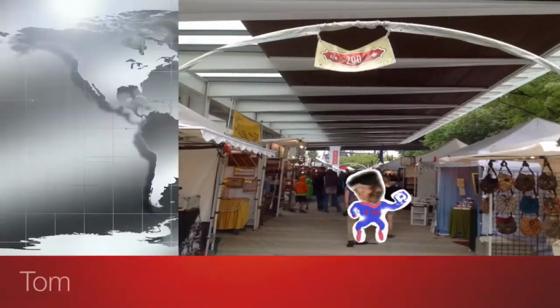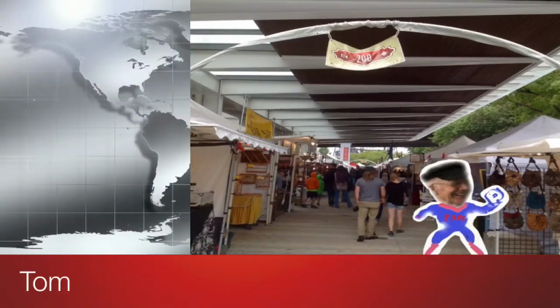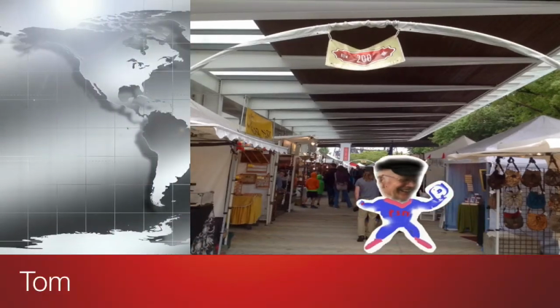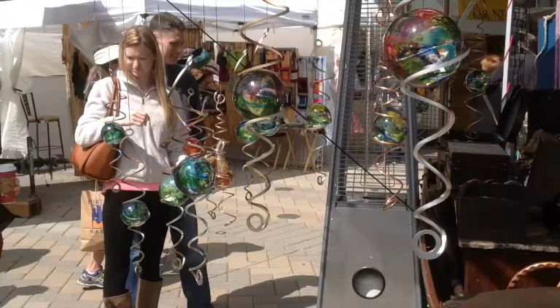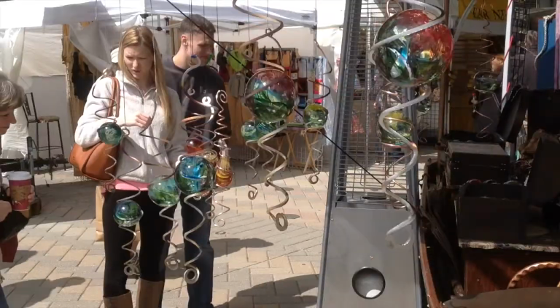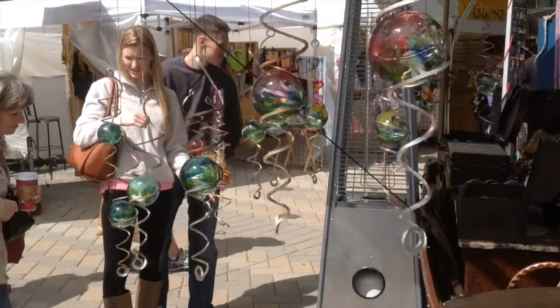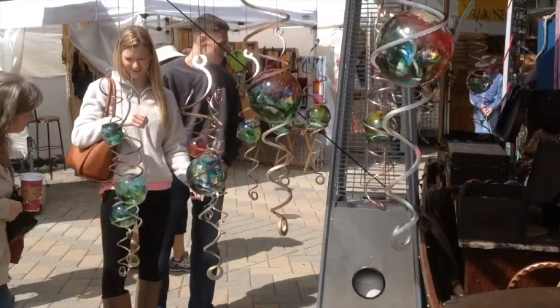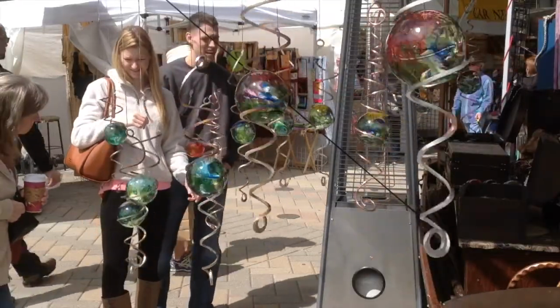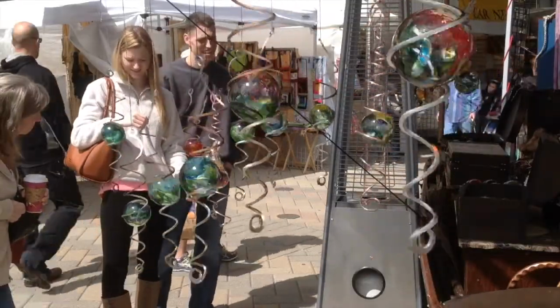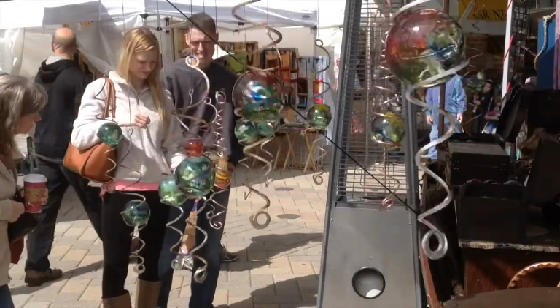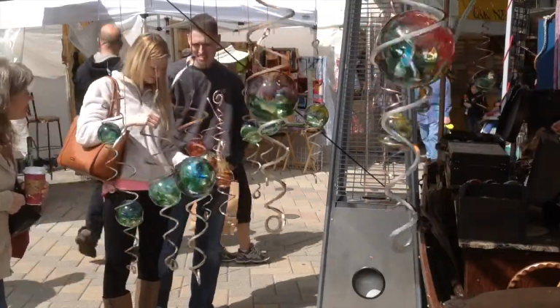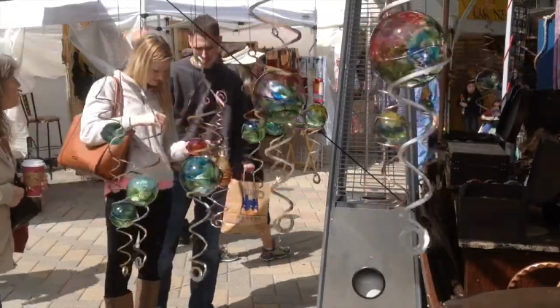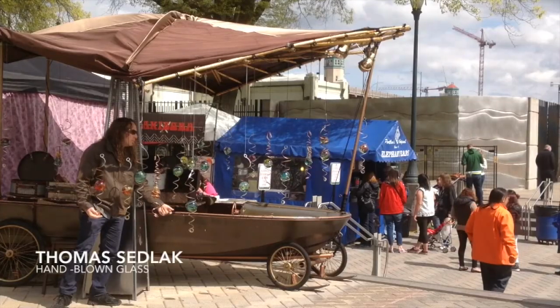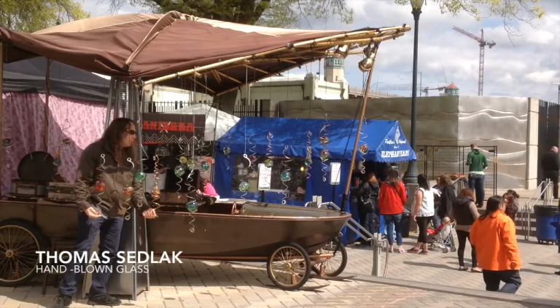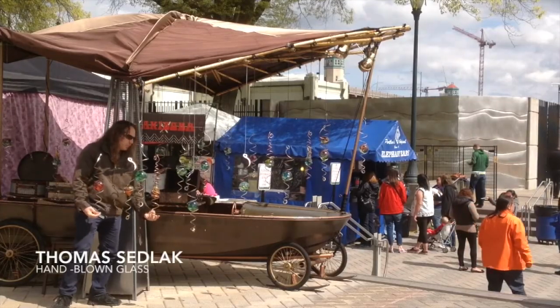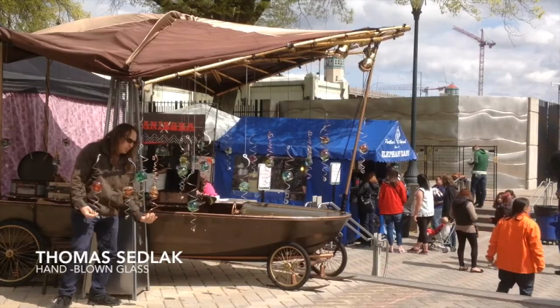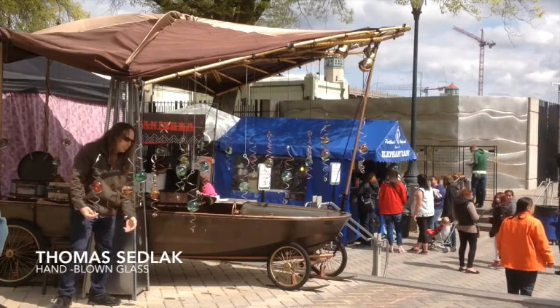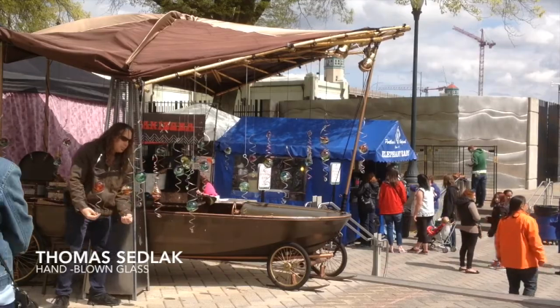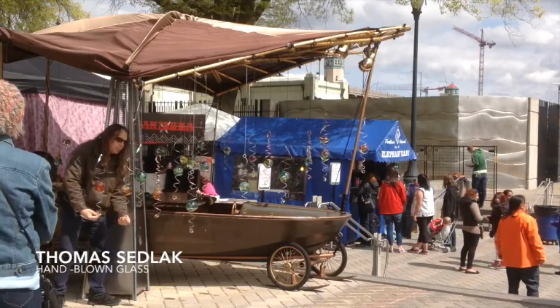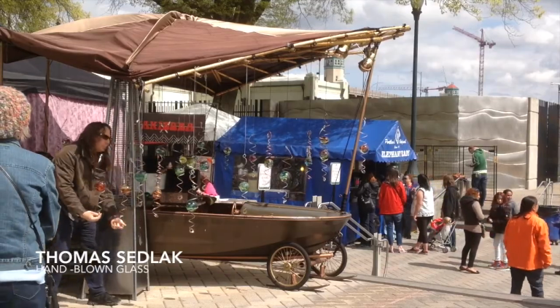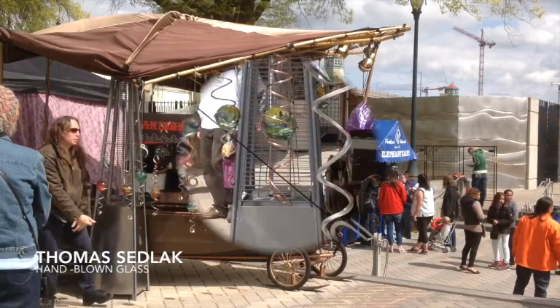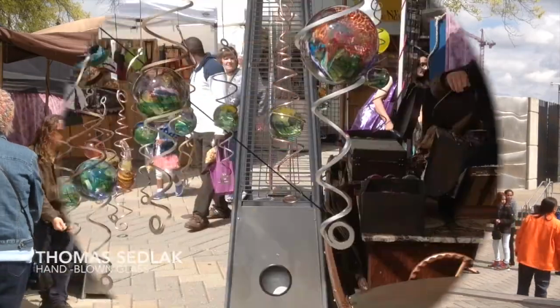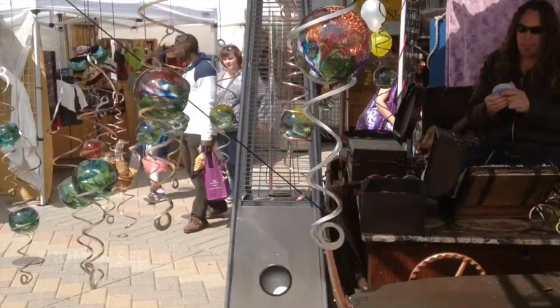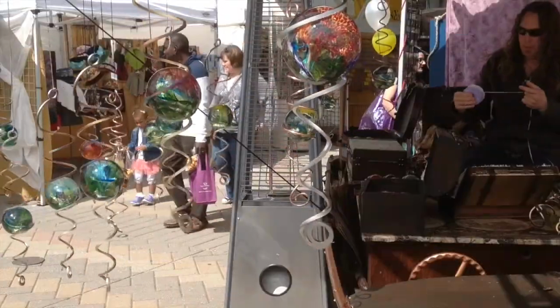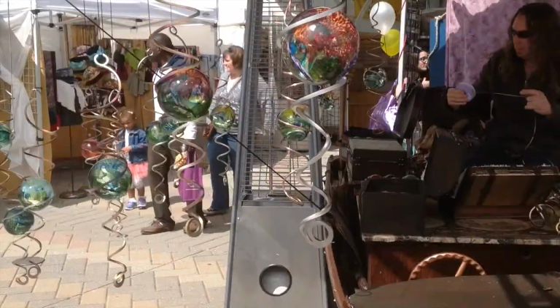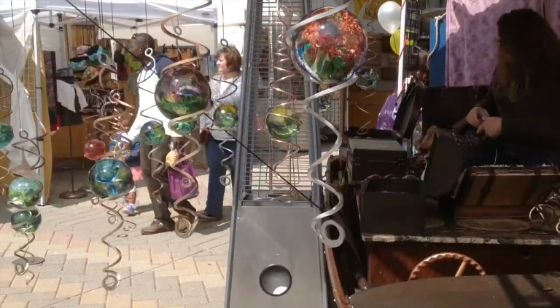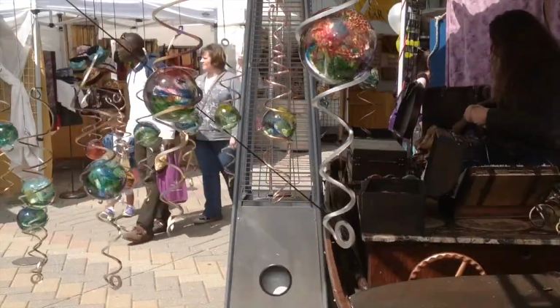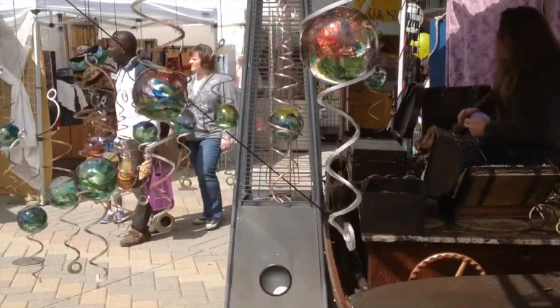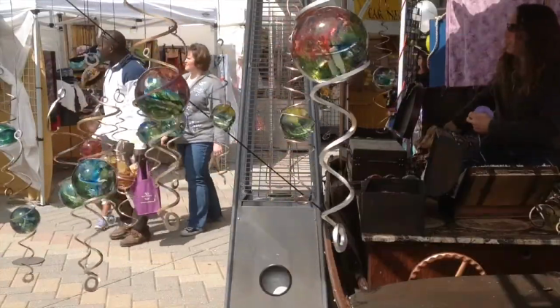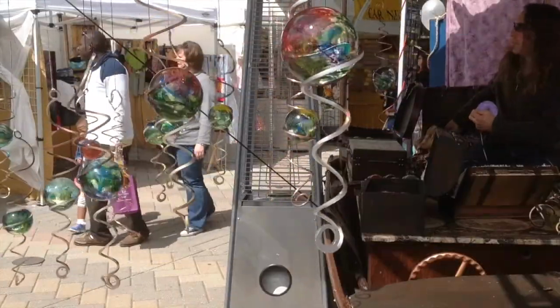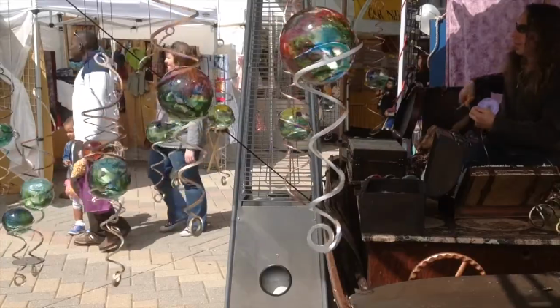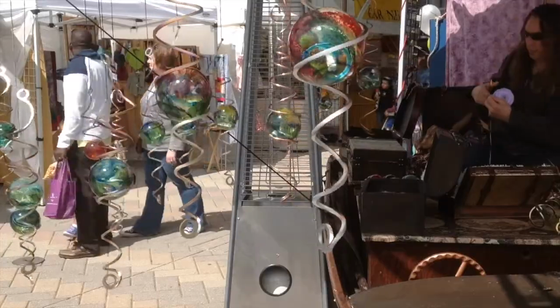At the front of the 200 row you'll find one of the more fascinating spectacles — Thomas Sedlak and his hand-blown glass. He calls his creation a trip to nowhere.